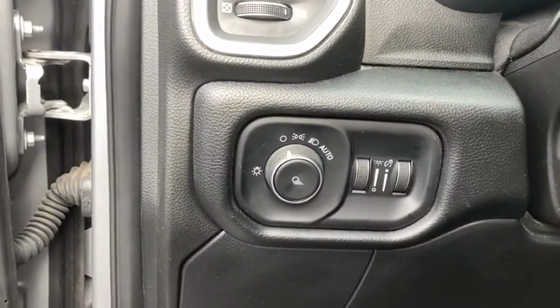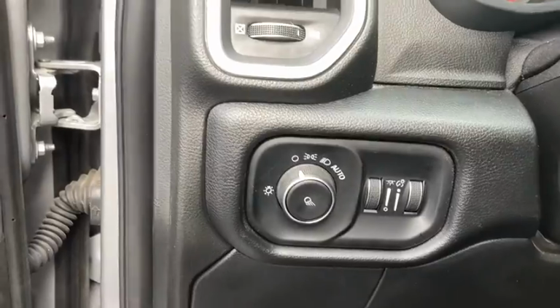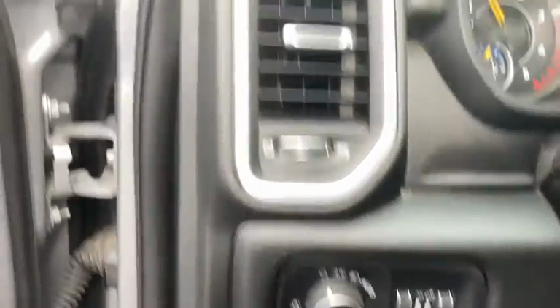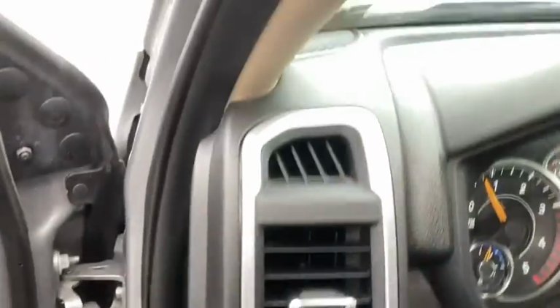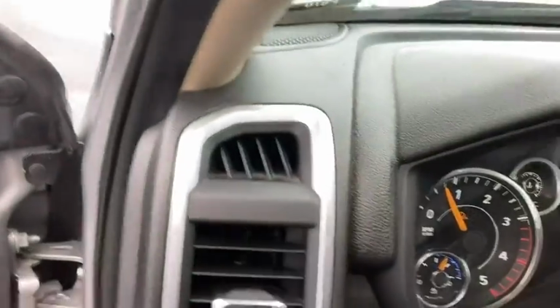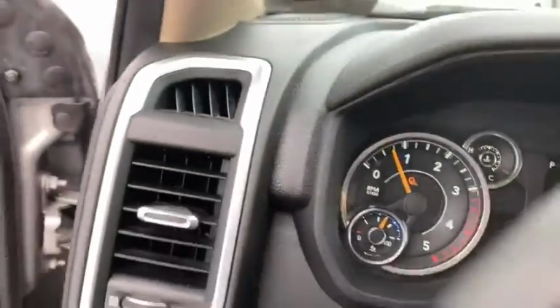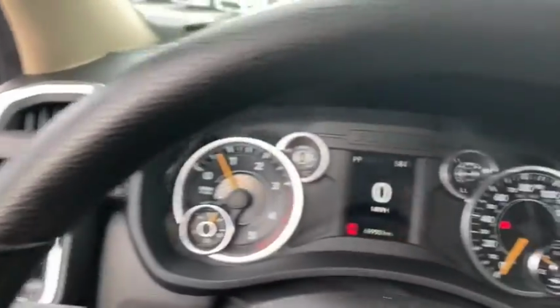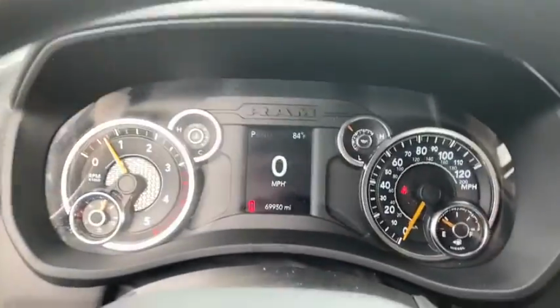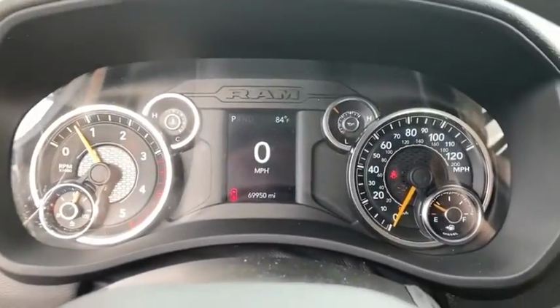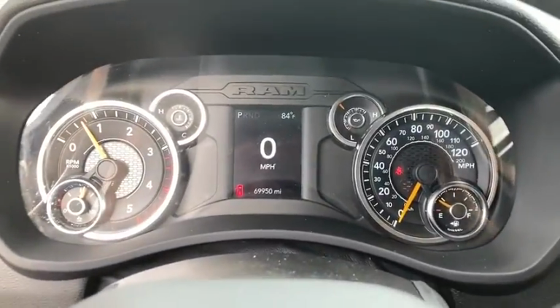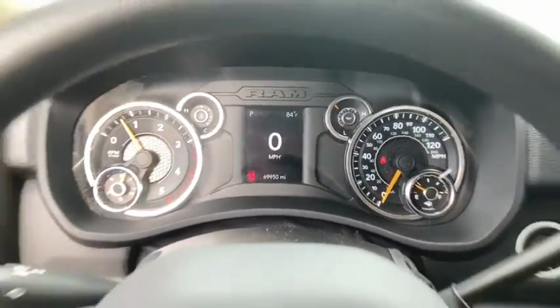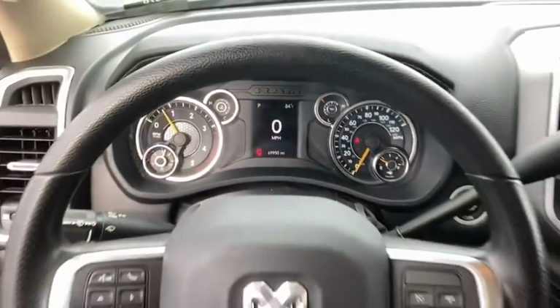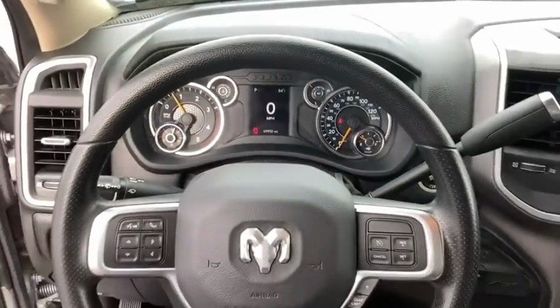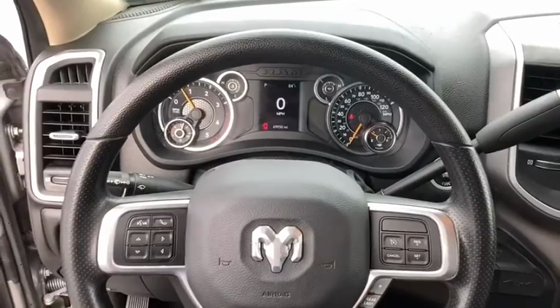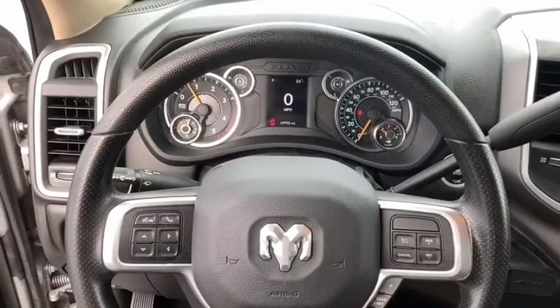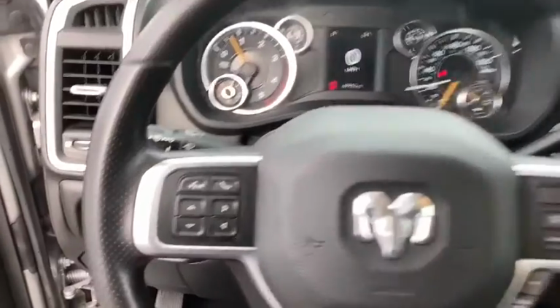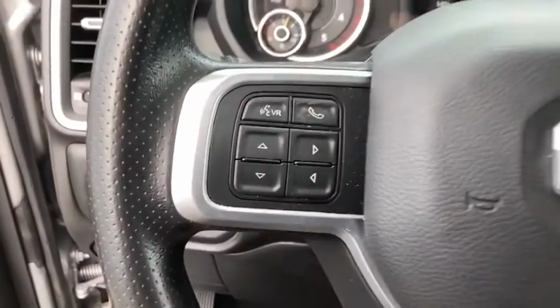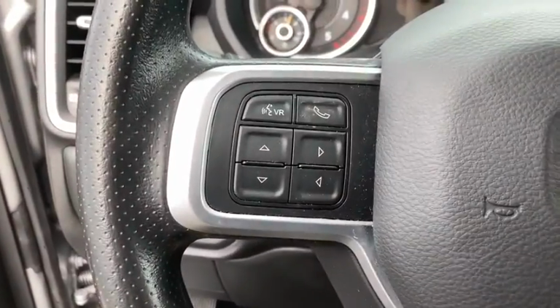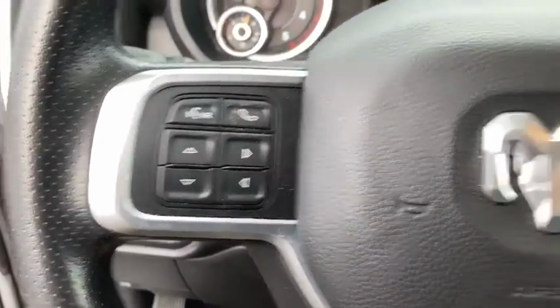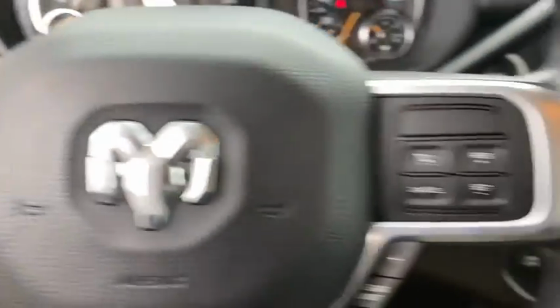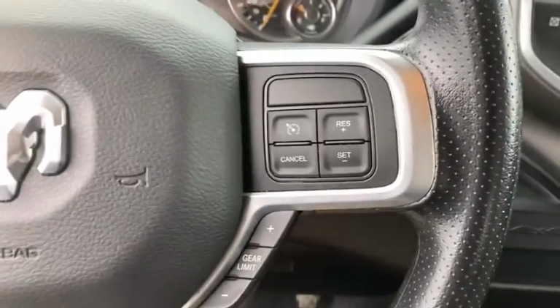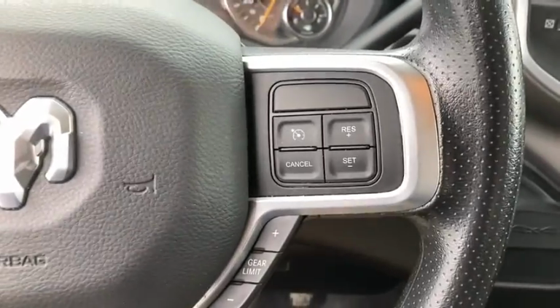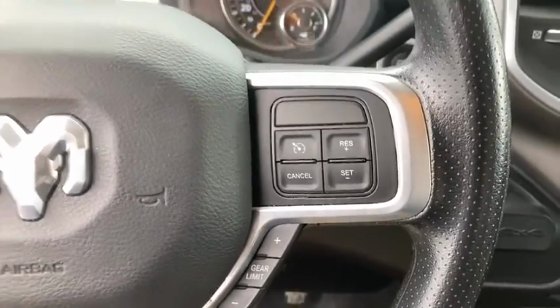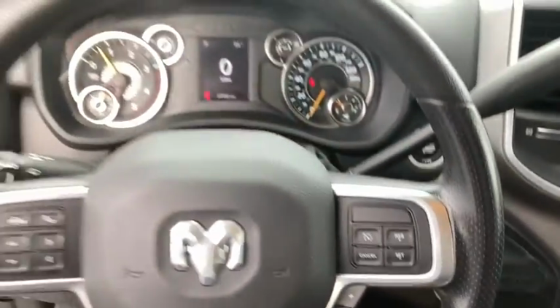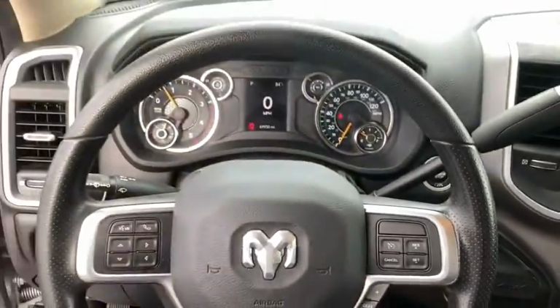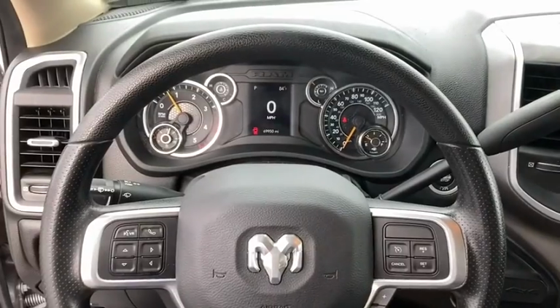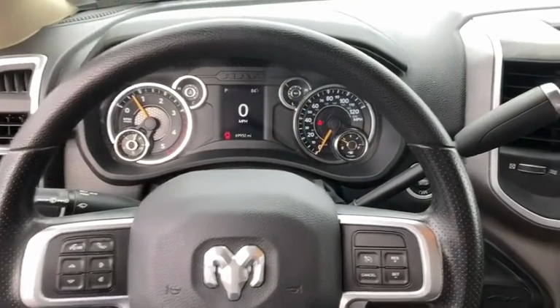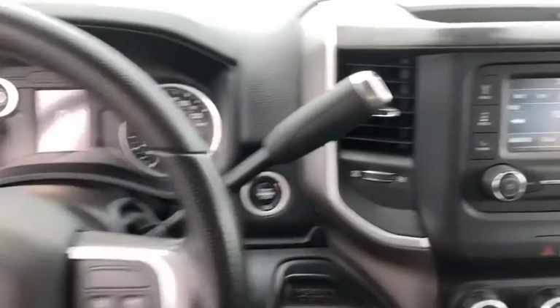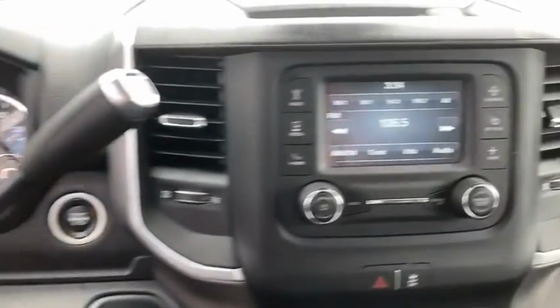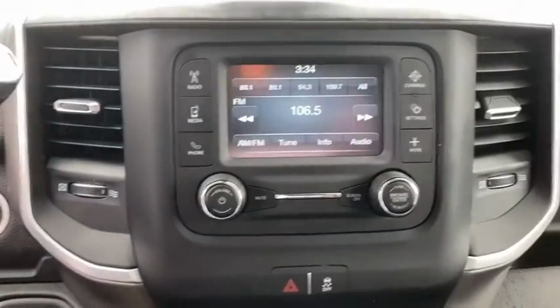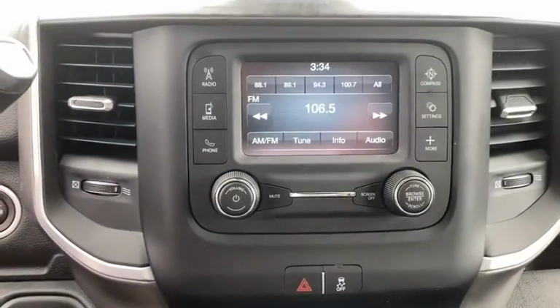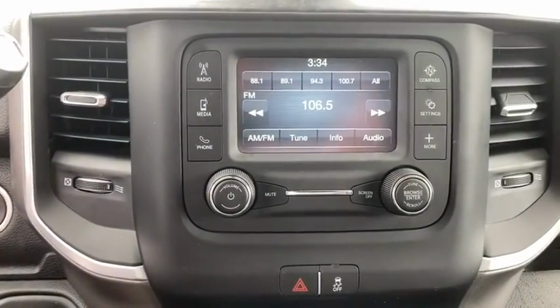Trip computer, overhead console, panic alarm, tachometer, brake assist, remote keyless entry, tilt steering wheel, front reading lamps, rear view camera, passenger vanity mirror, and speed control. Come see the car for yourself.